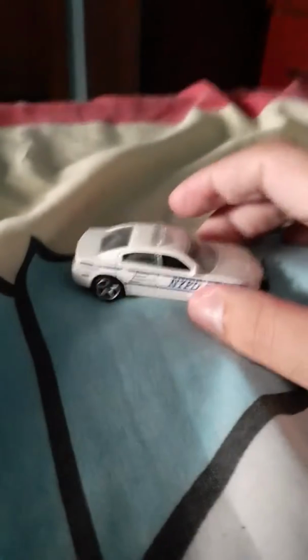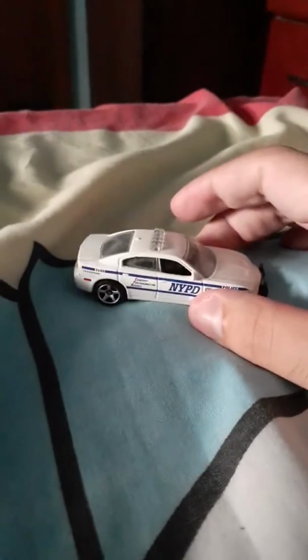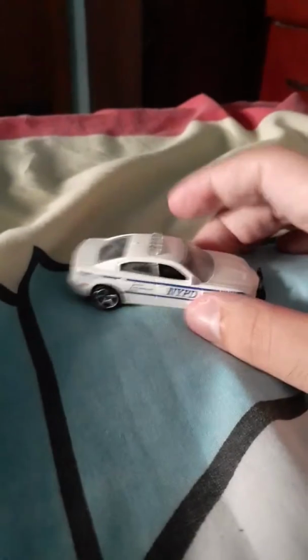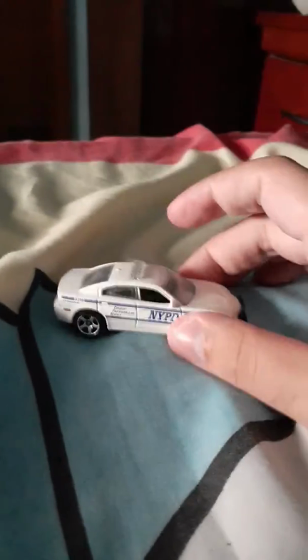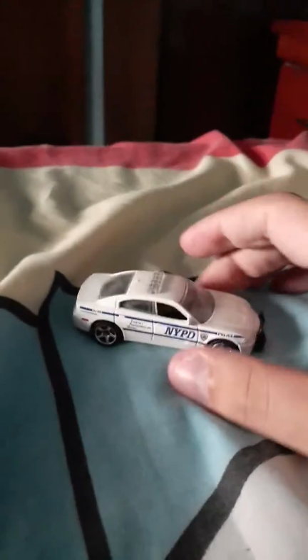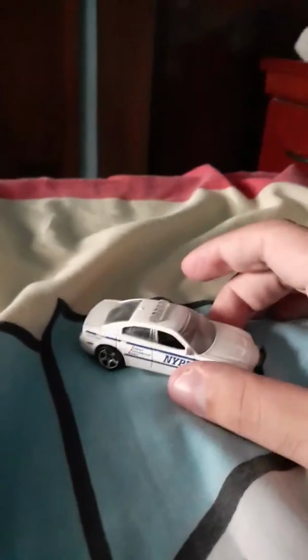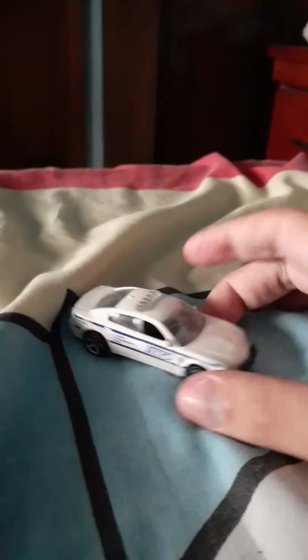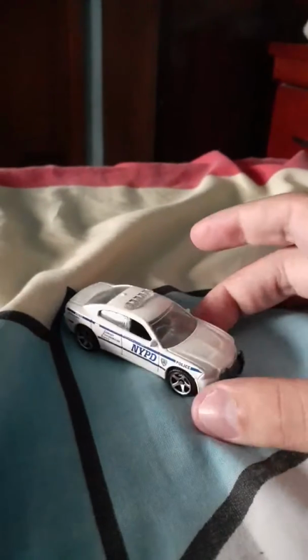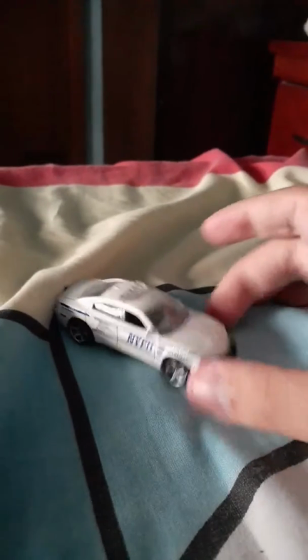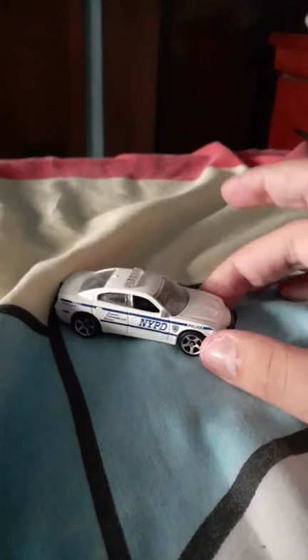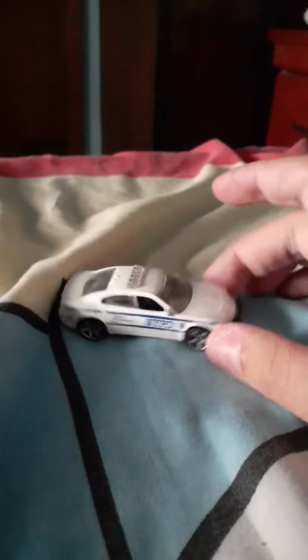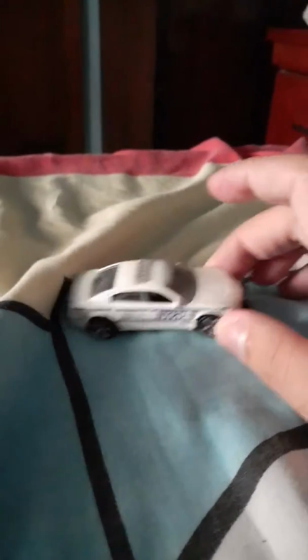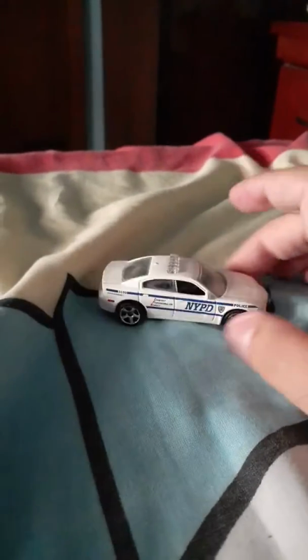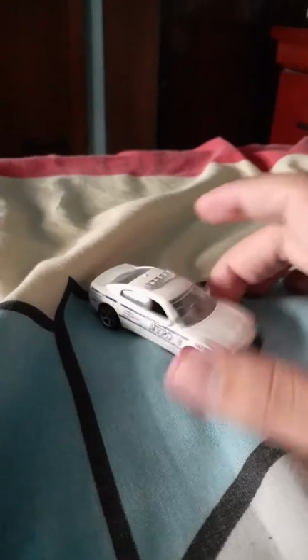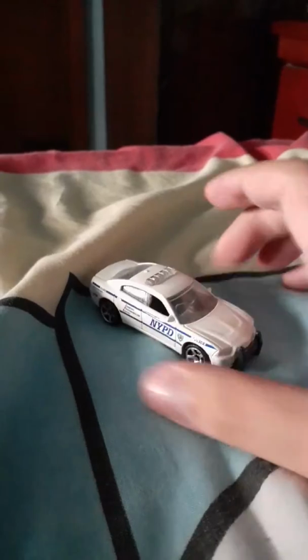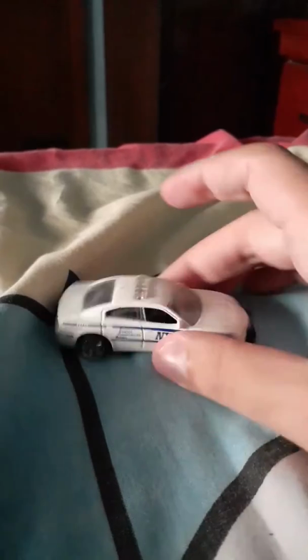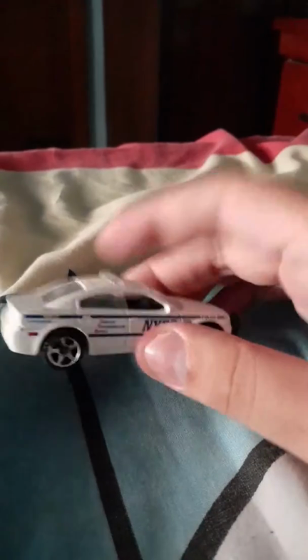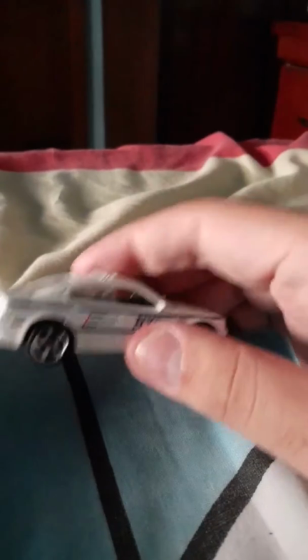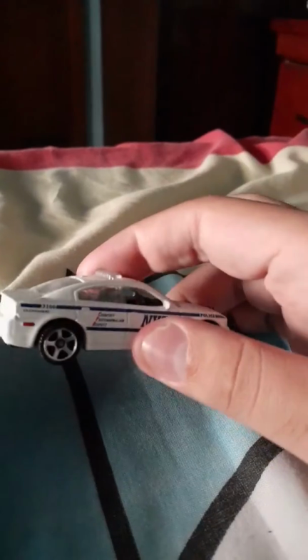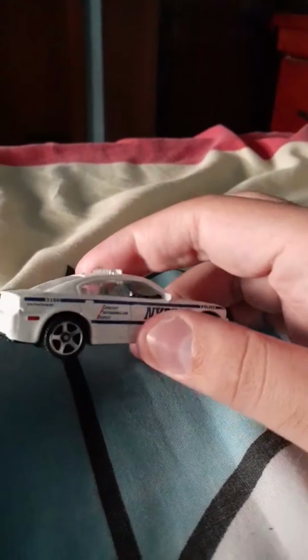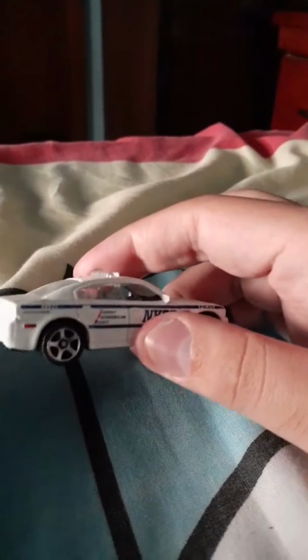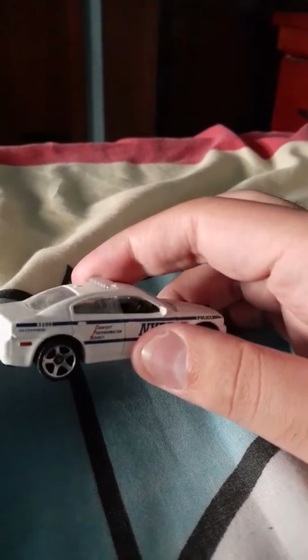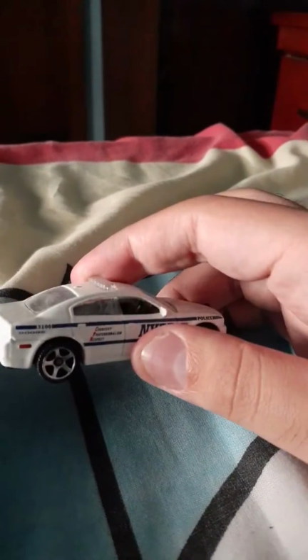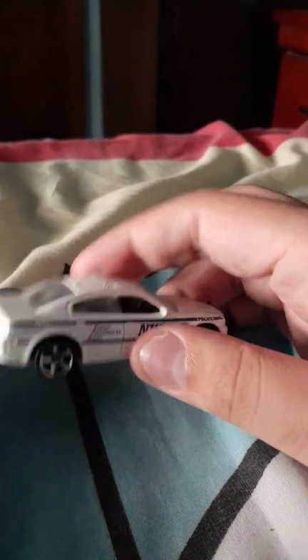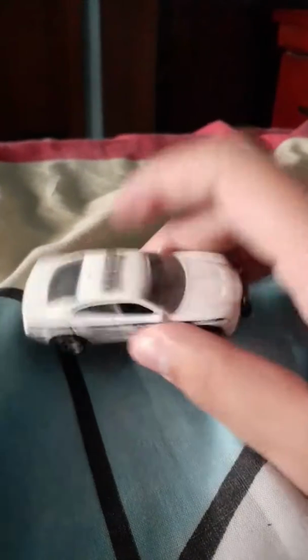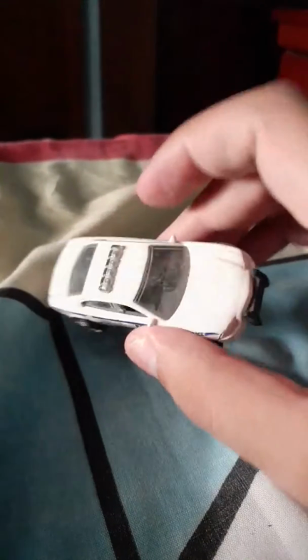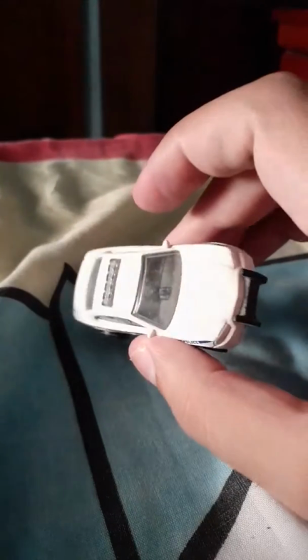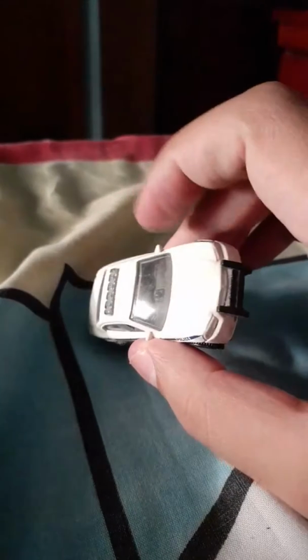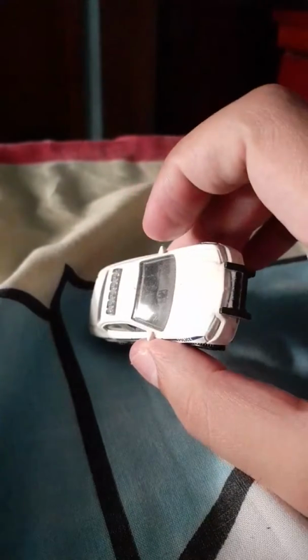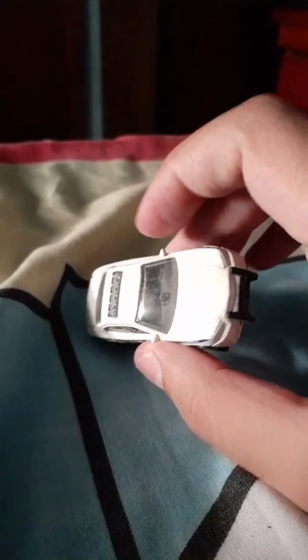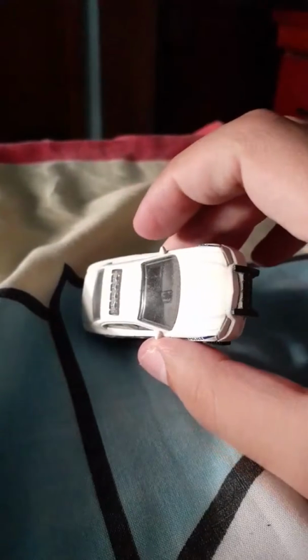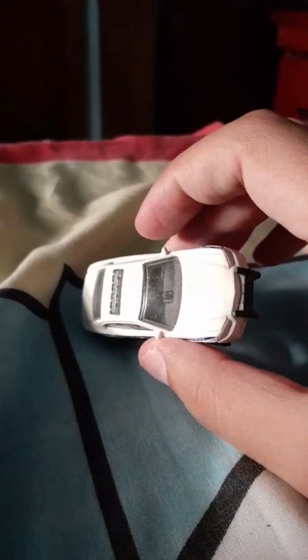And I have a Dodge Challenger. This is also a very good car. This is a left-hand drive too, as you can see. This is a left-hand drive.